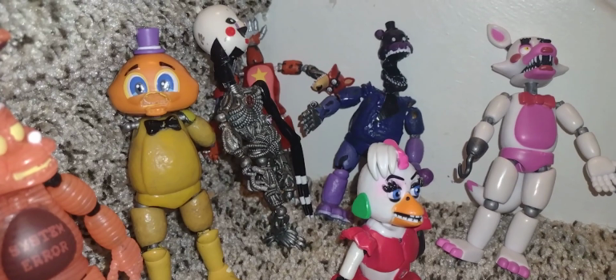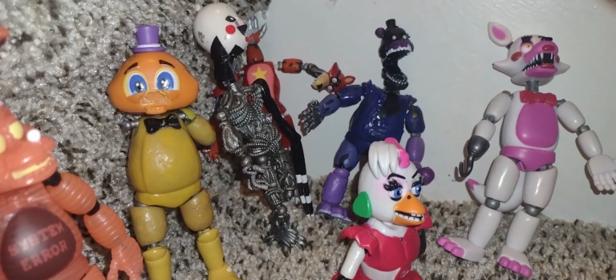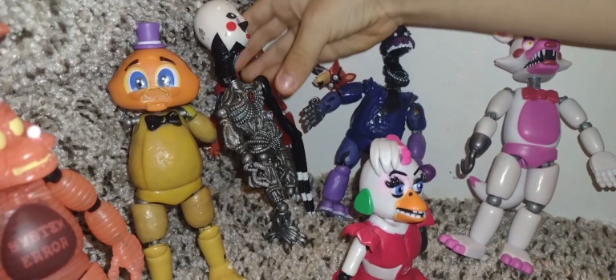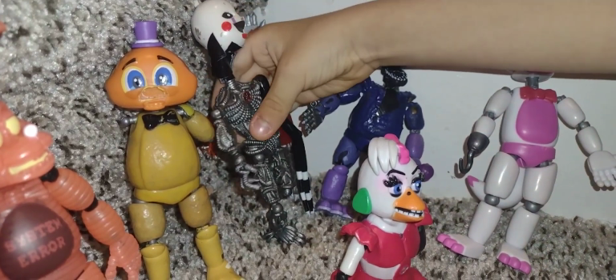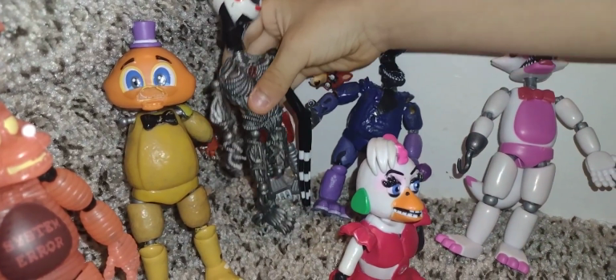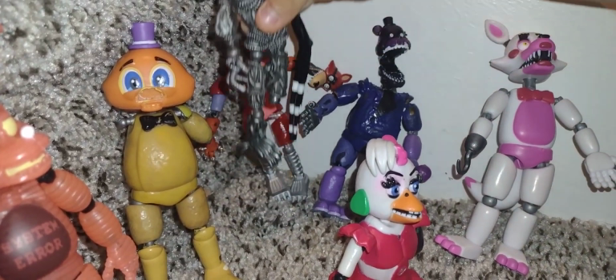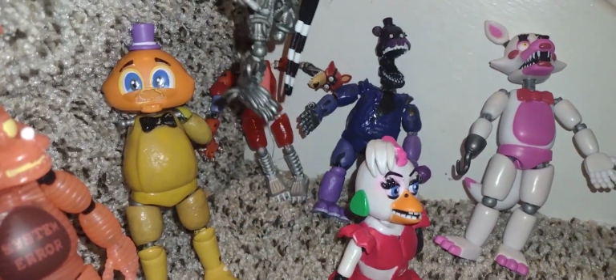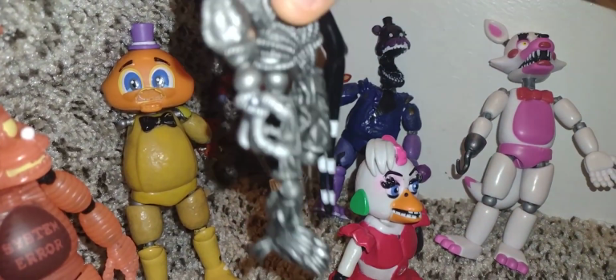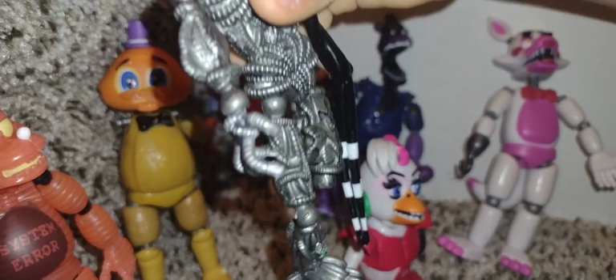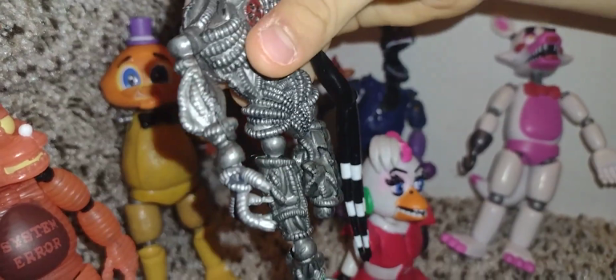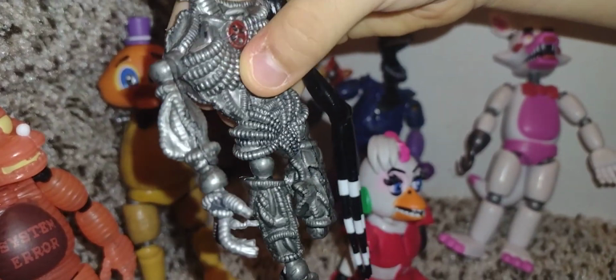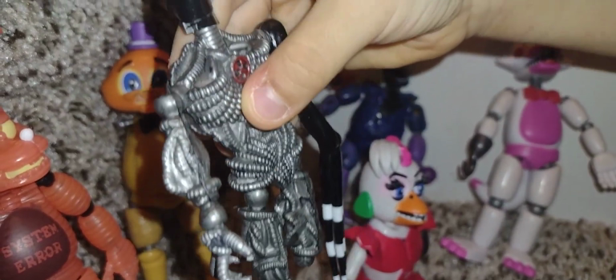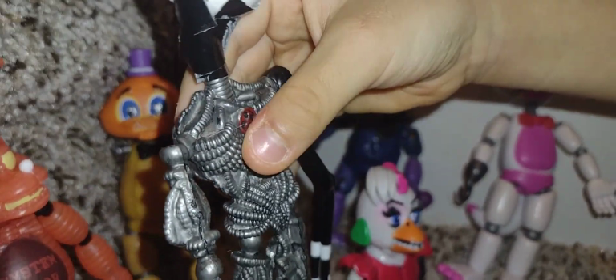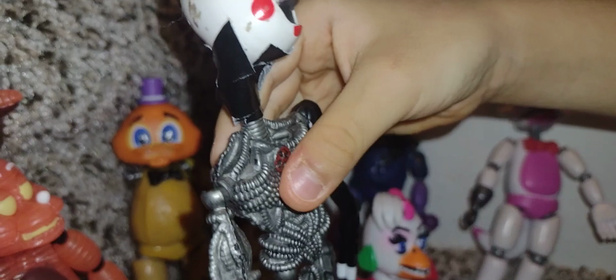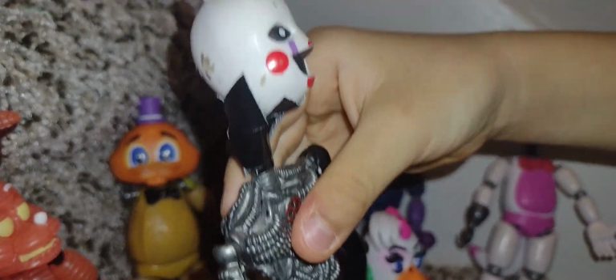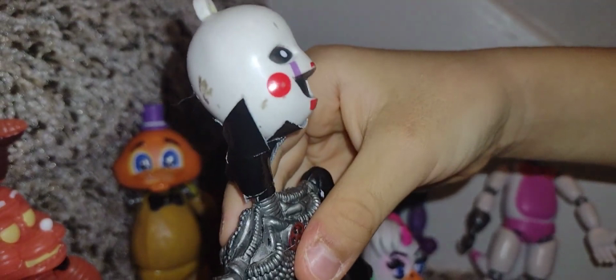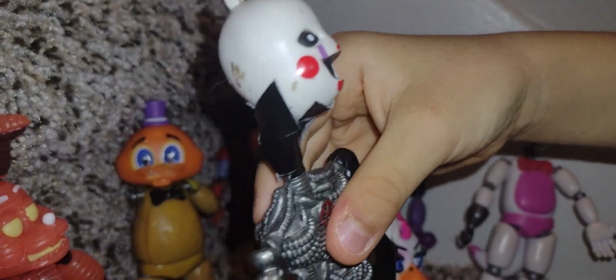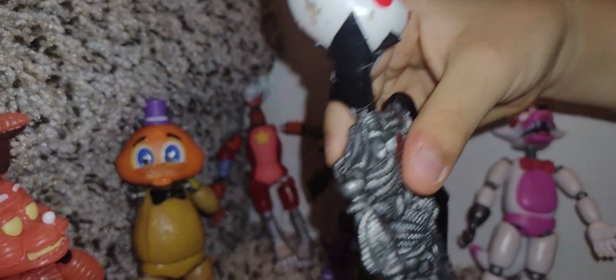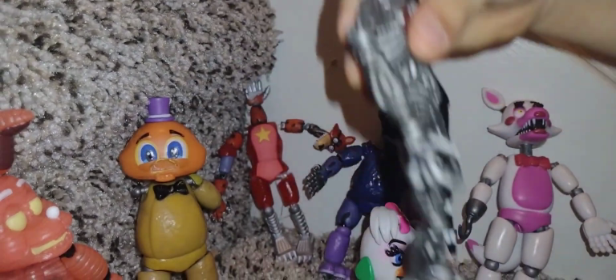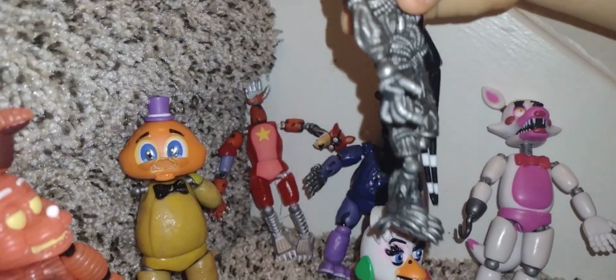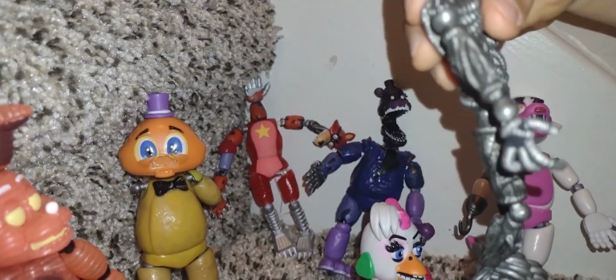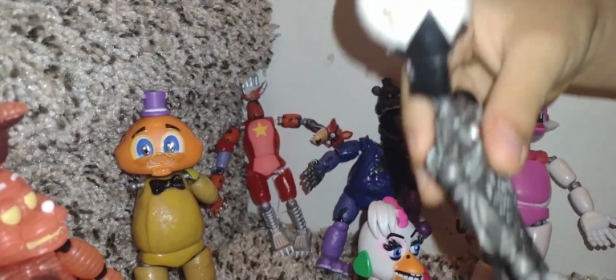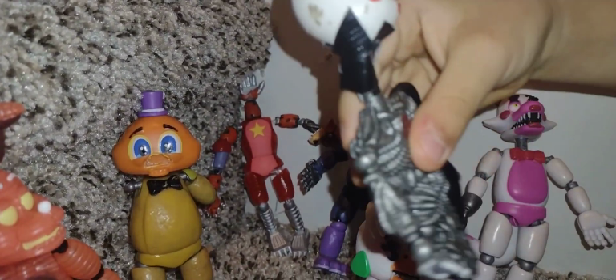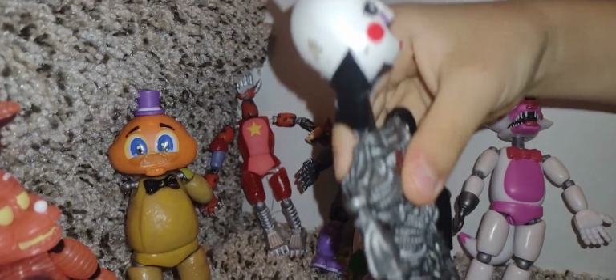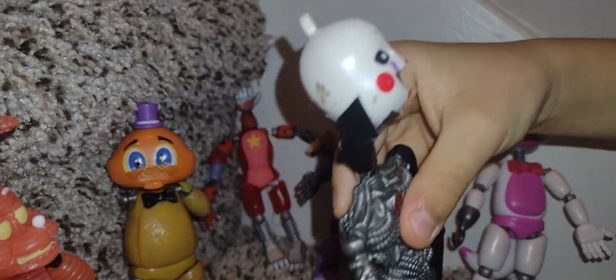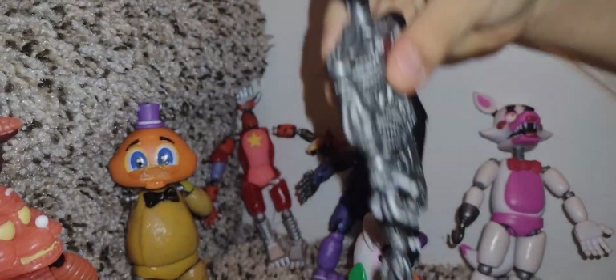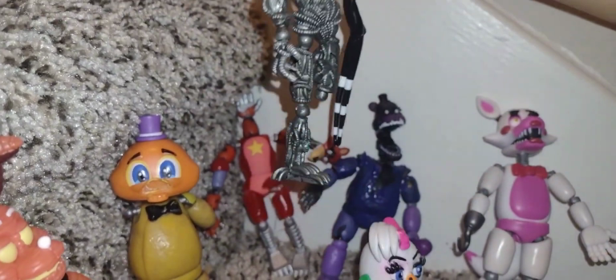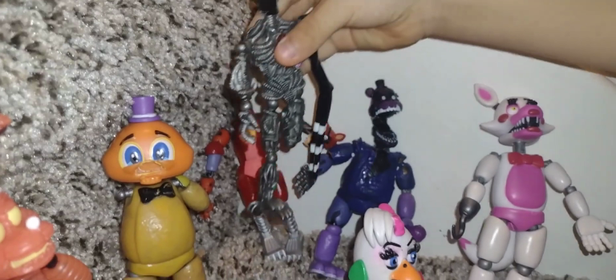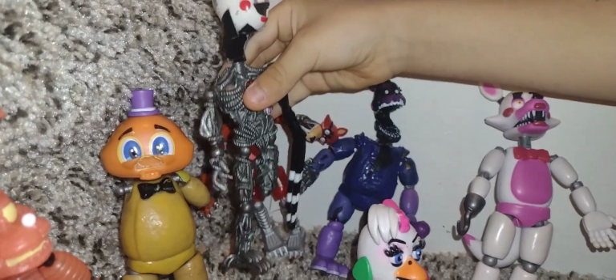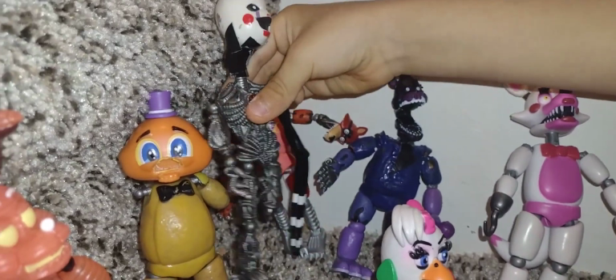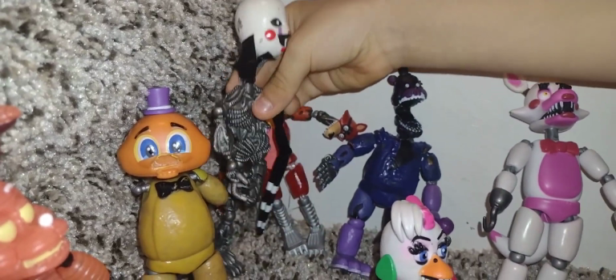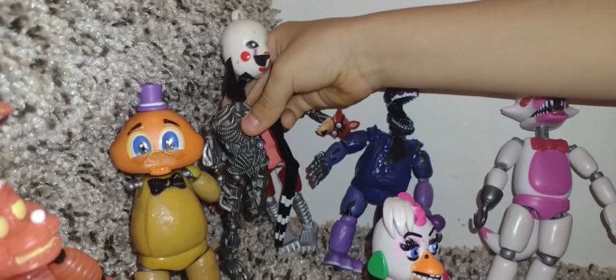Next is Withered Puppet. This is Withered Puppet, and it looks pretty good.